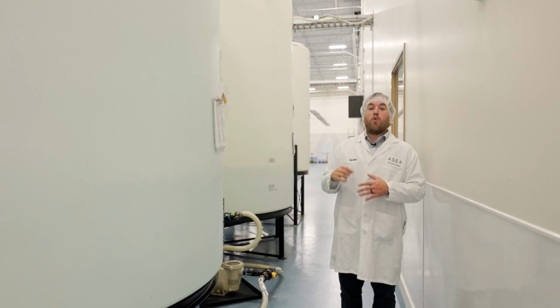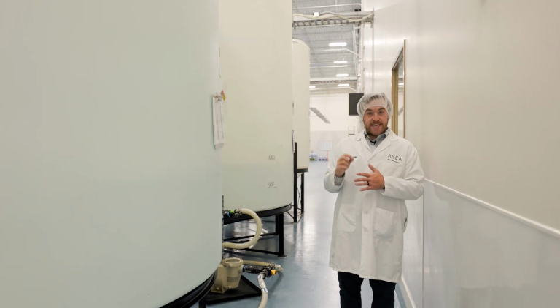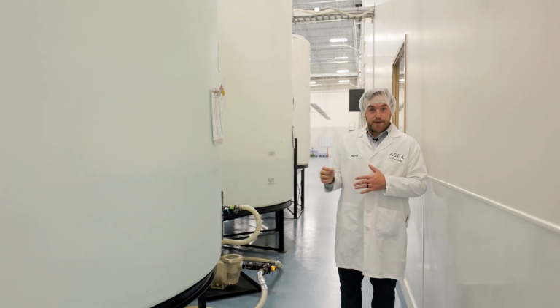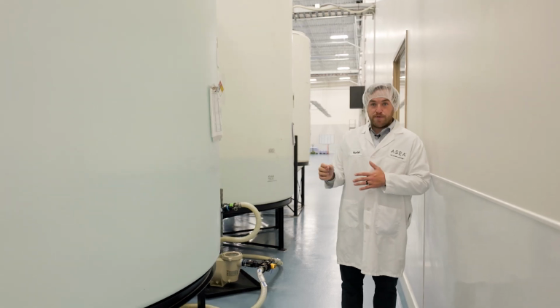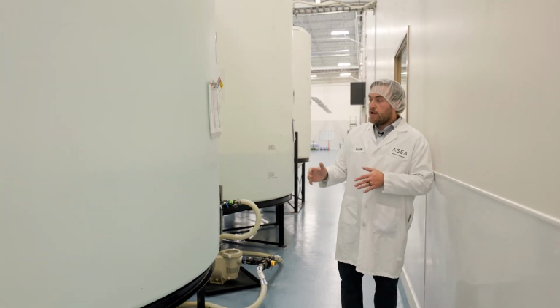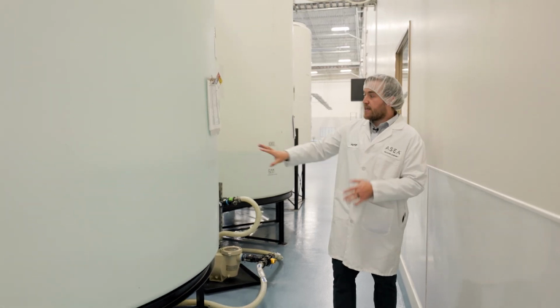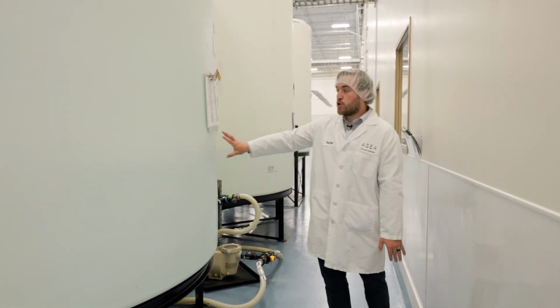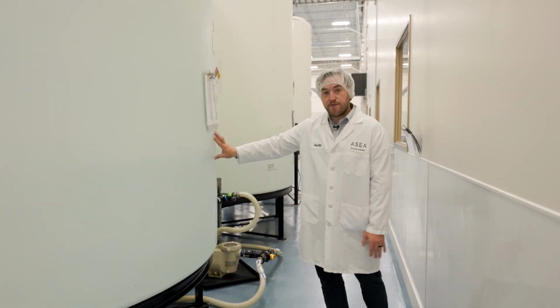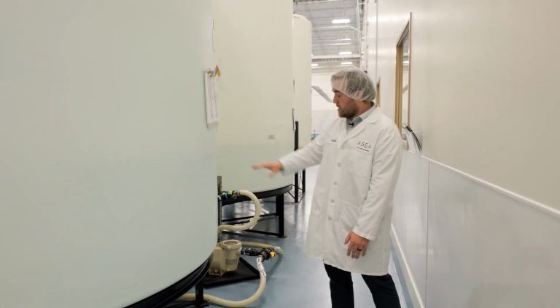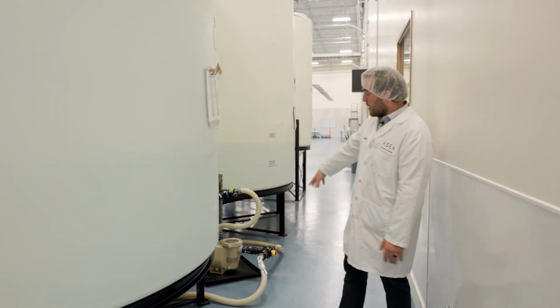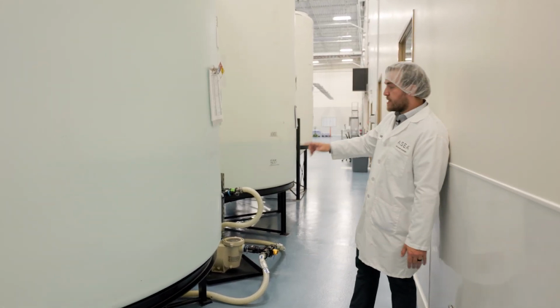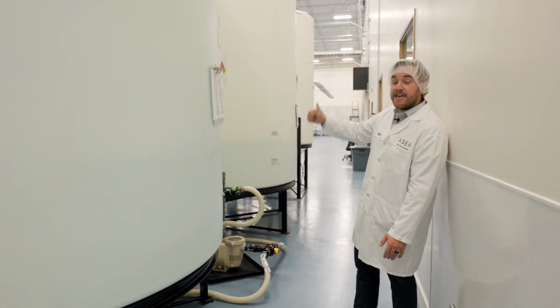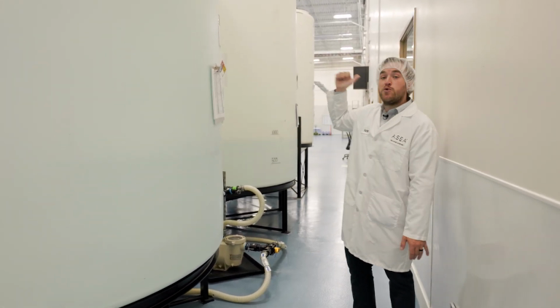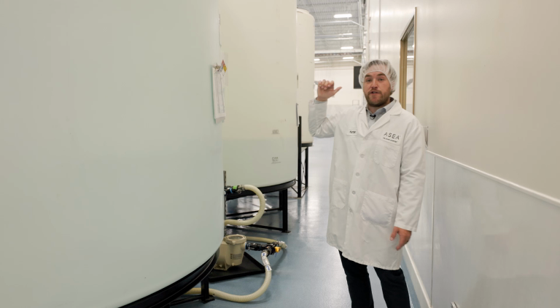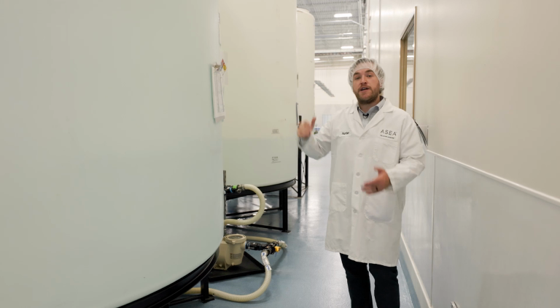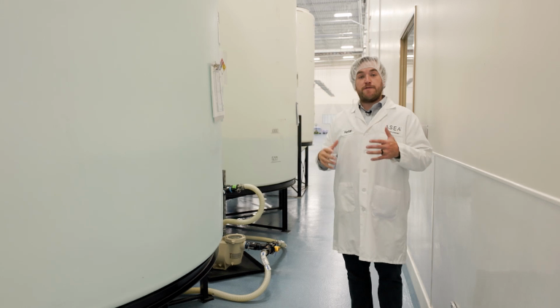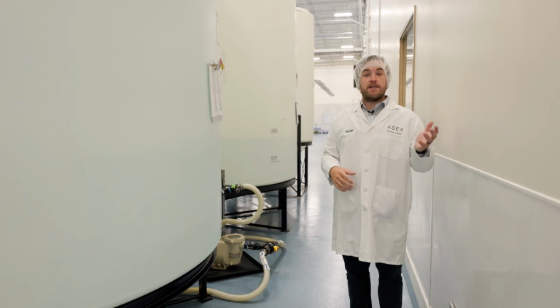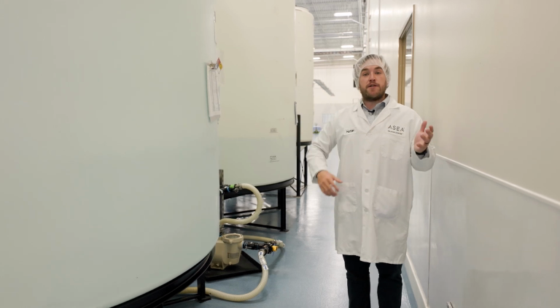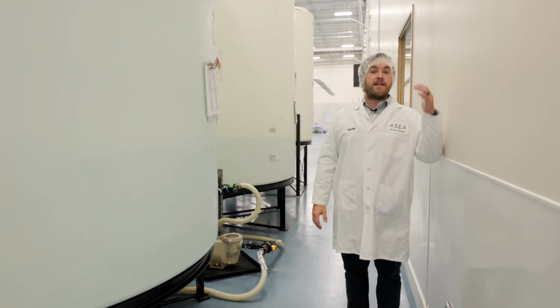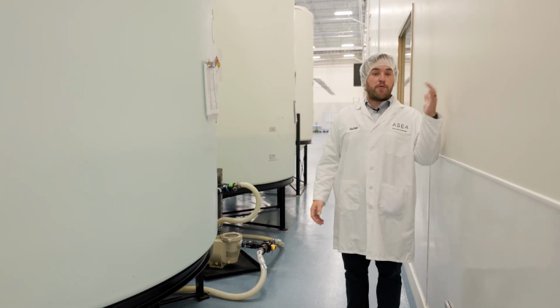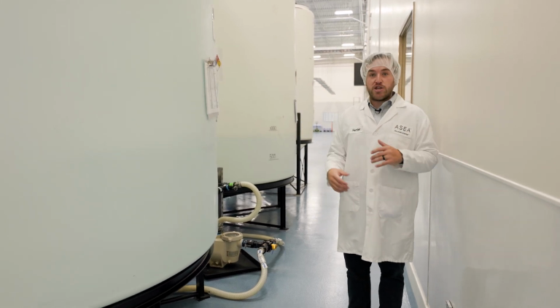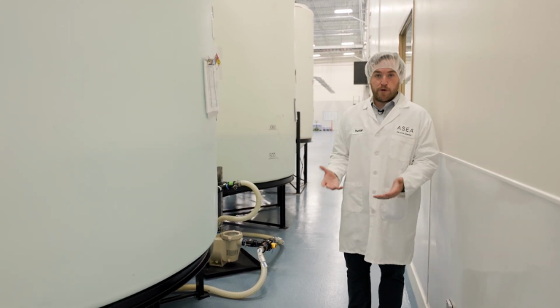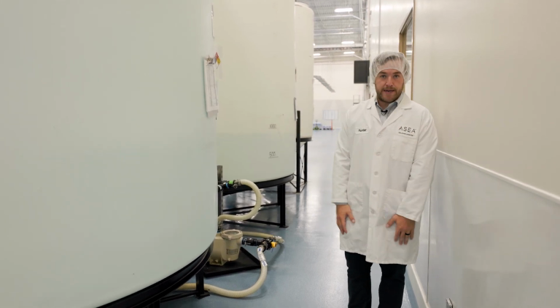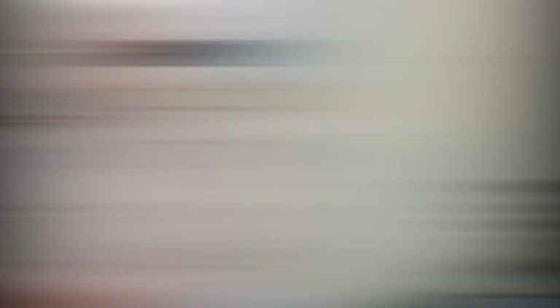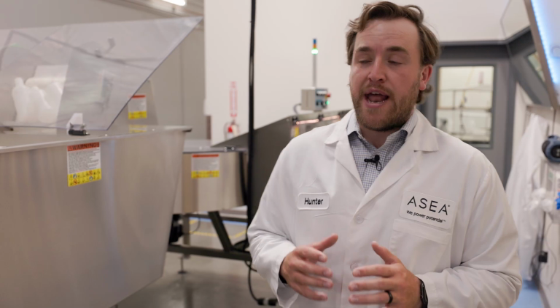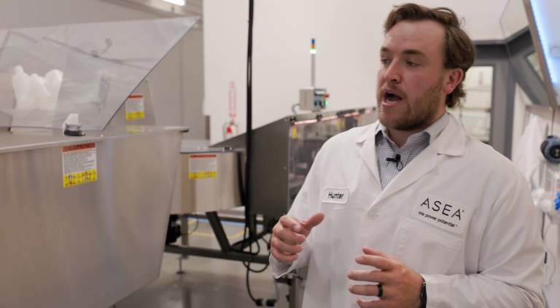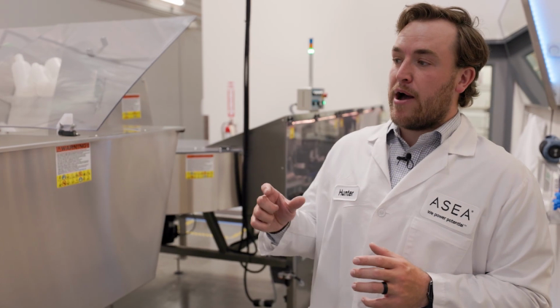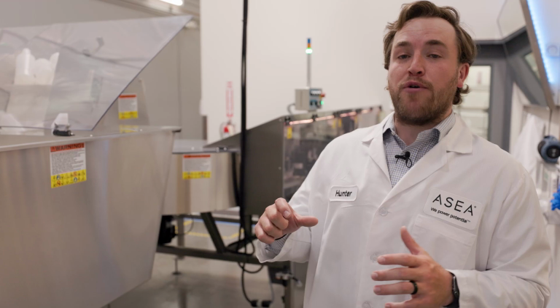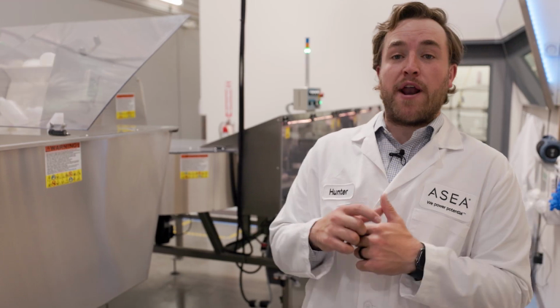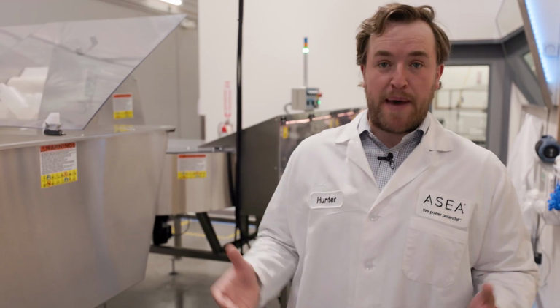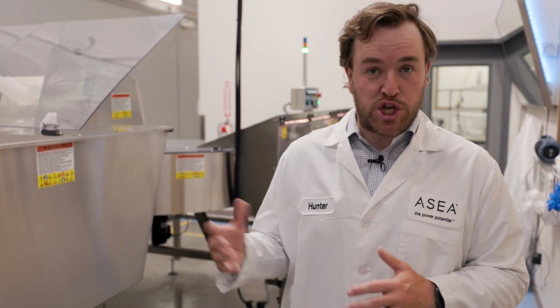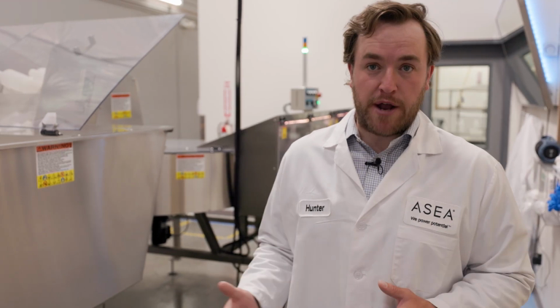Once it gets that approval, it can be transferred using this pump system into the filler to be filled into the bottles and then the final packaging before it's shipped out. Now let's talk about how the product is packaged and bottled.